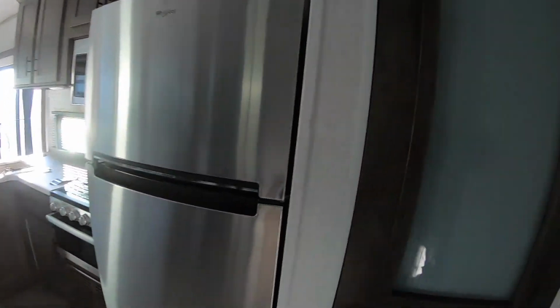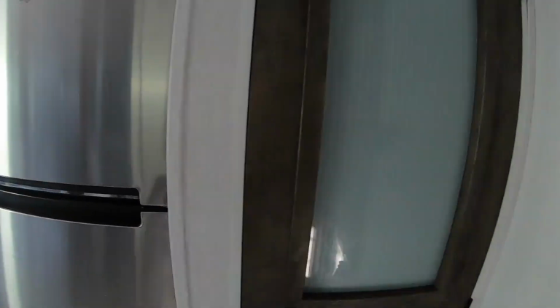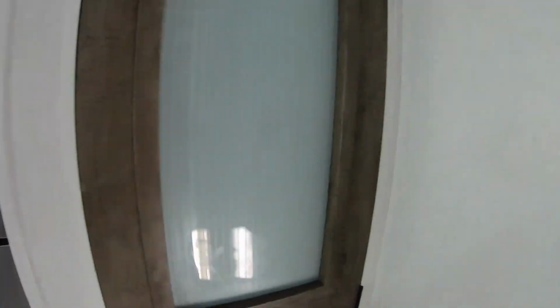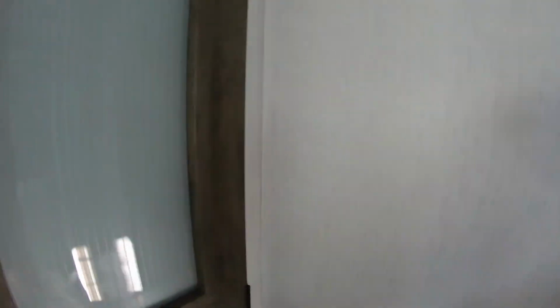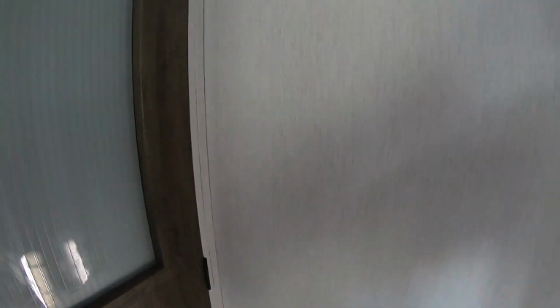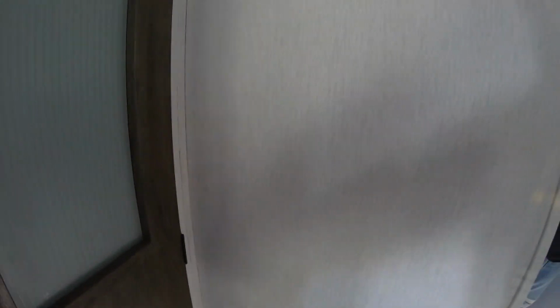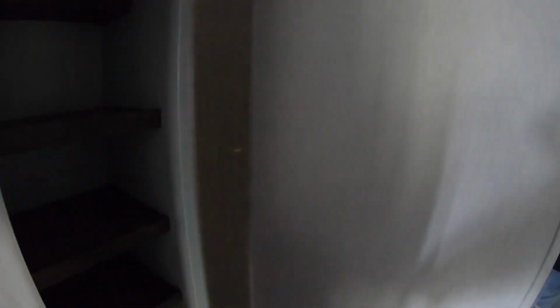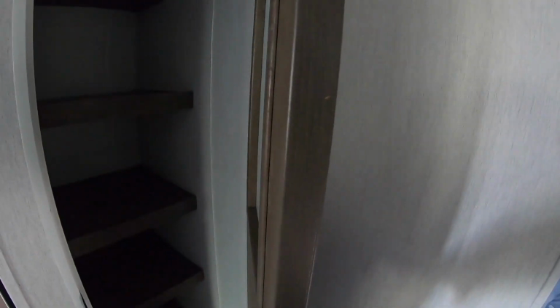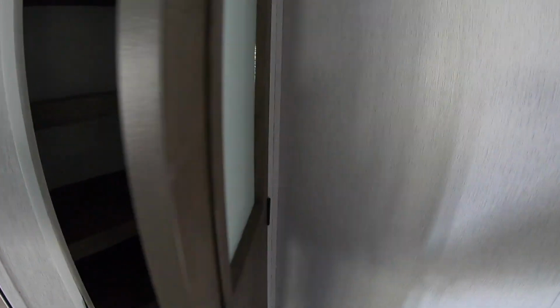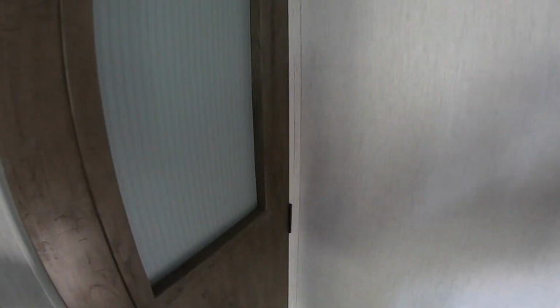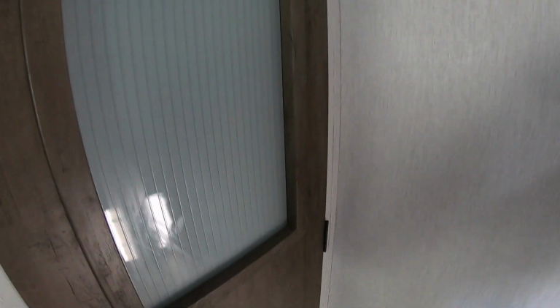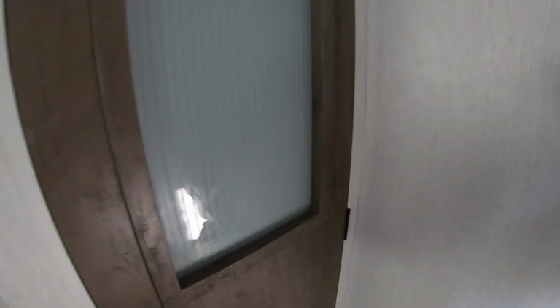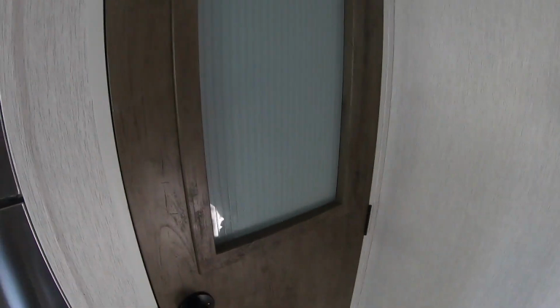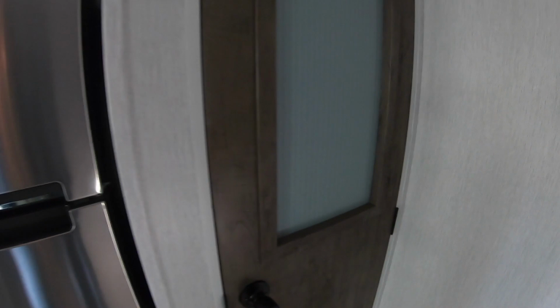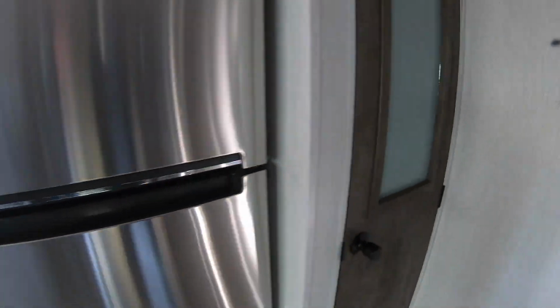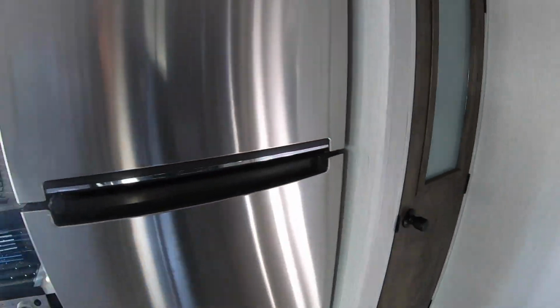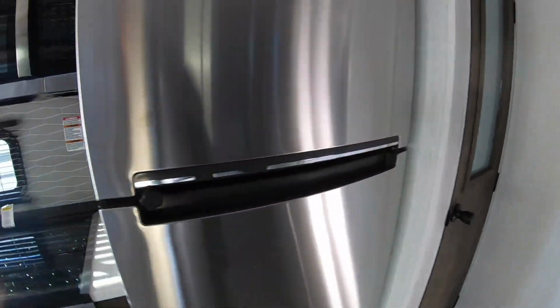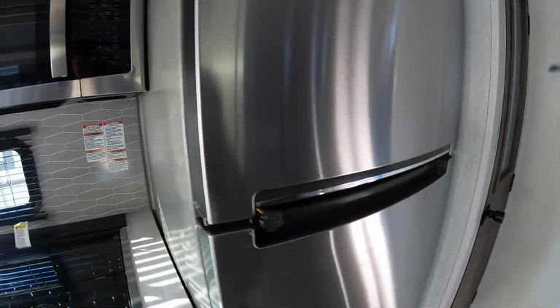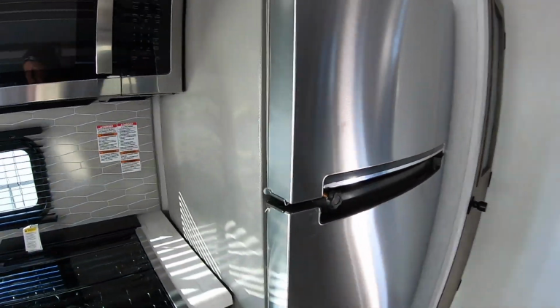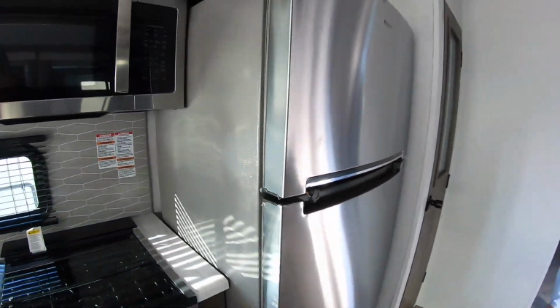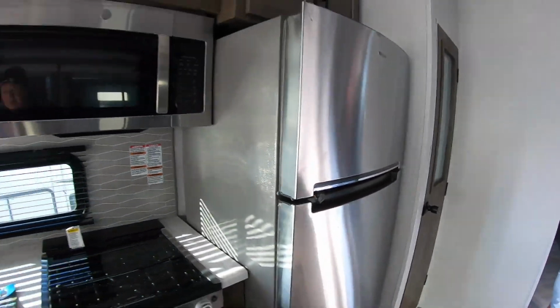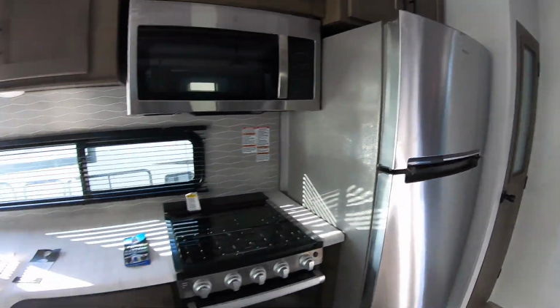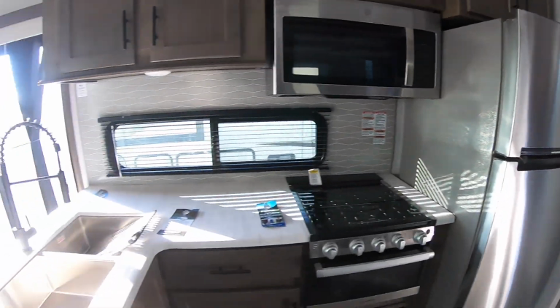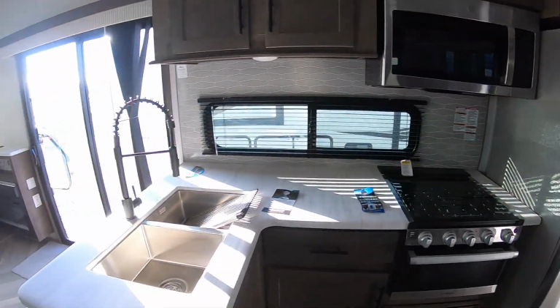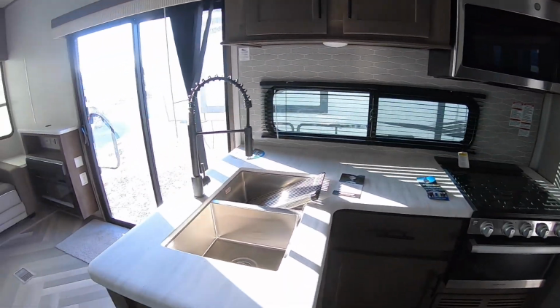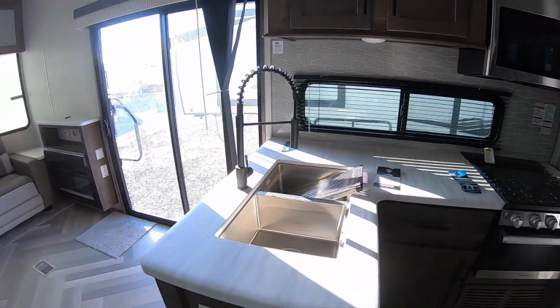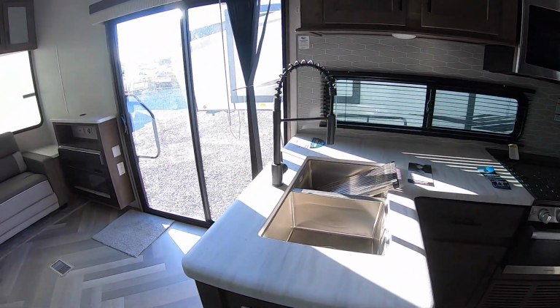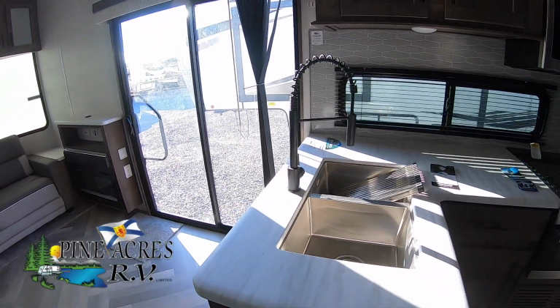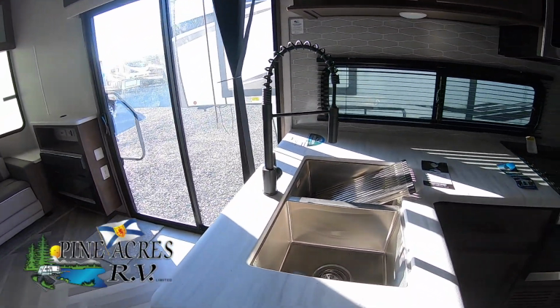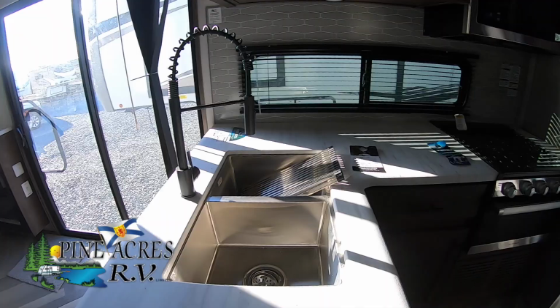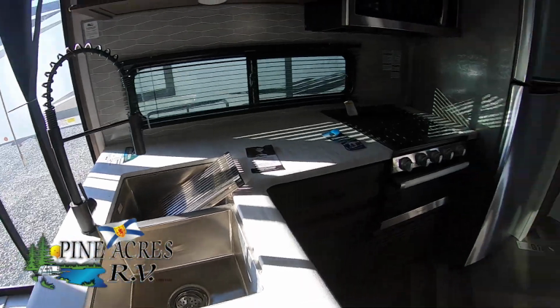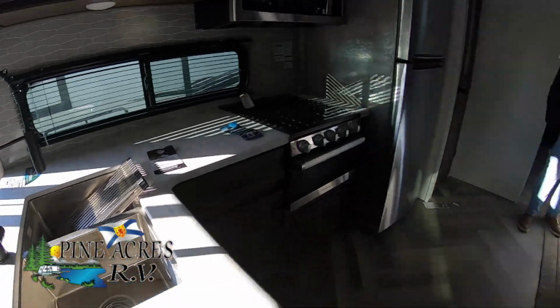And straight off, an excellent pantry. Nice Whirlpool refrigerator. Great counter space. No slide on this side of the unit.